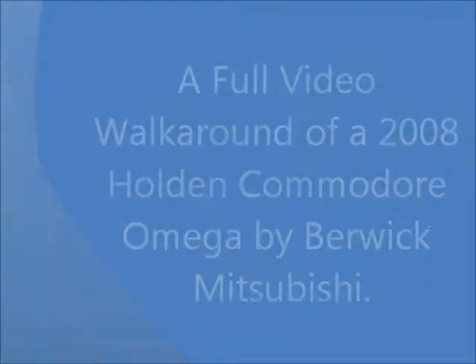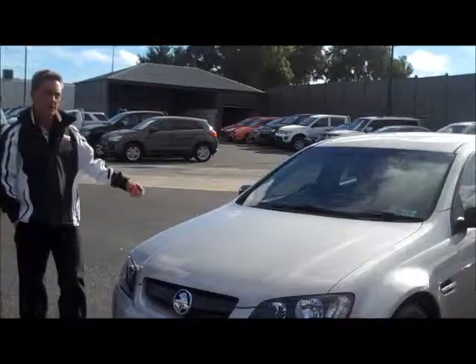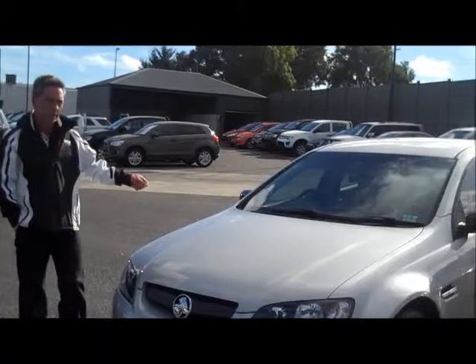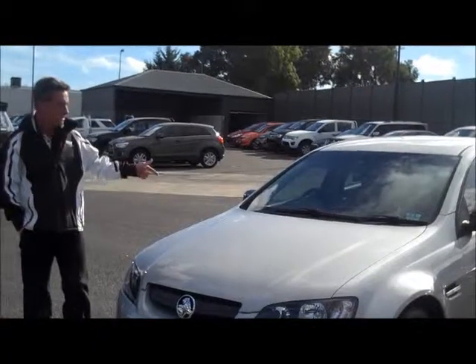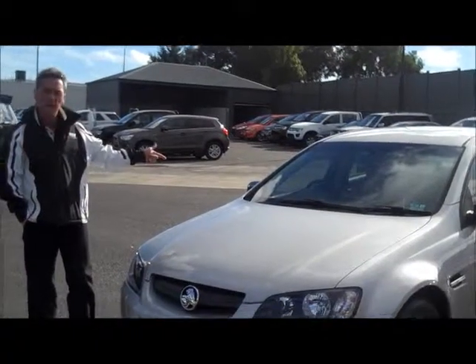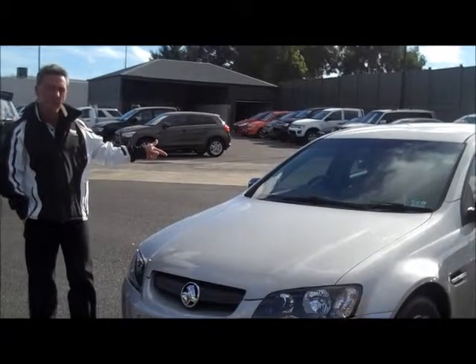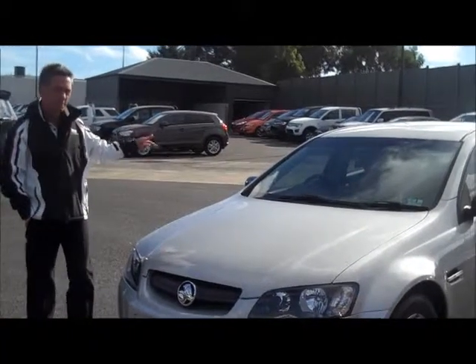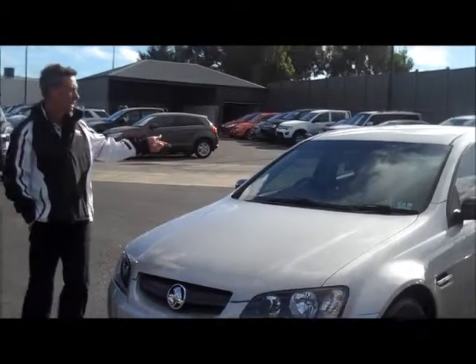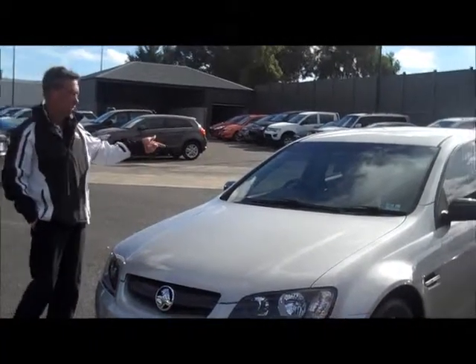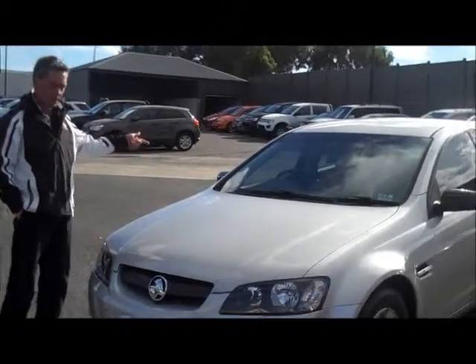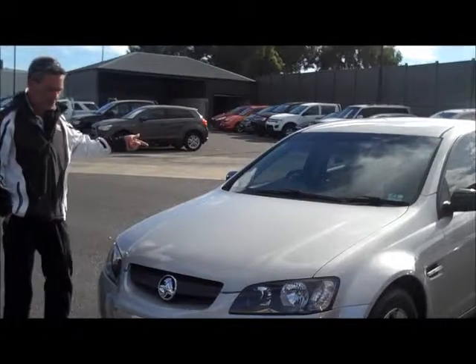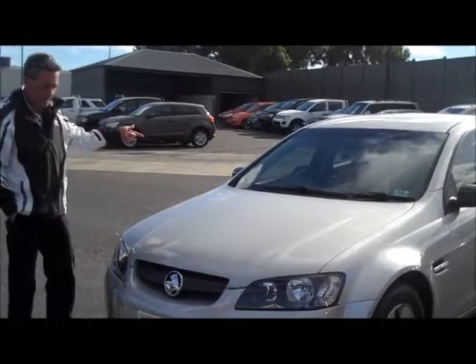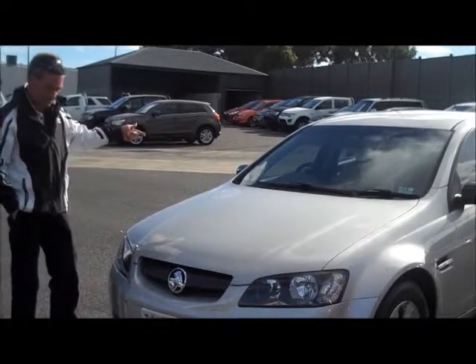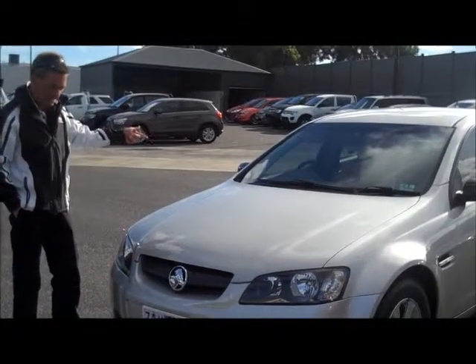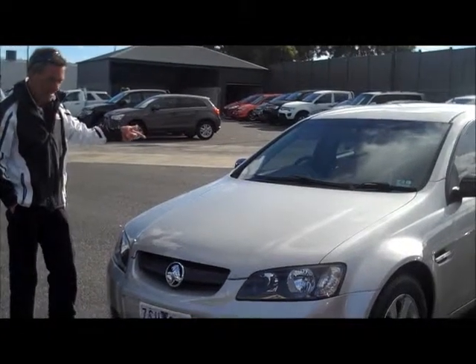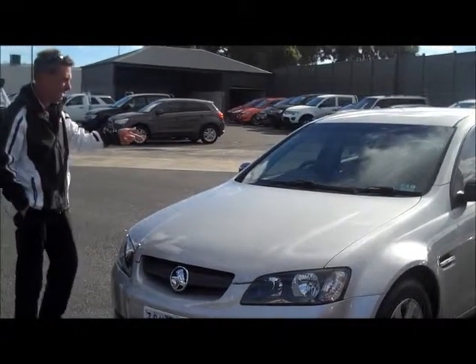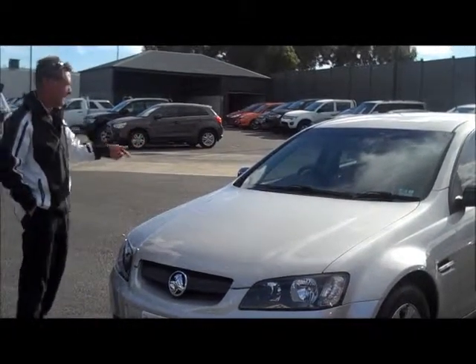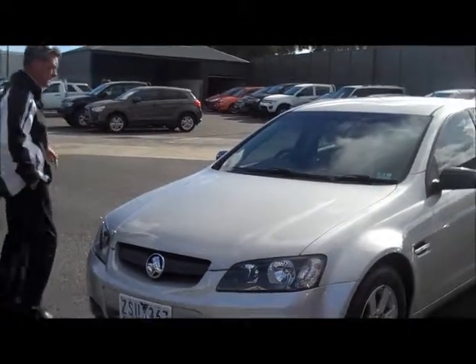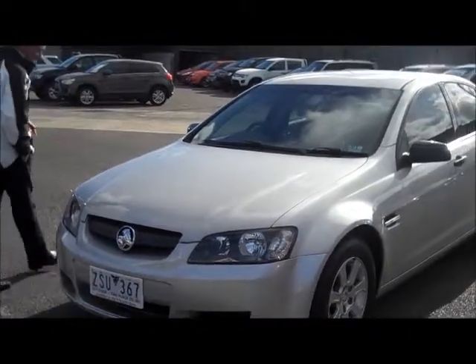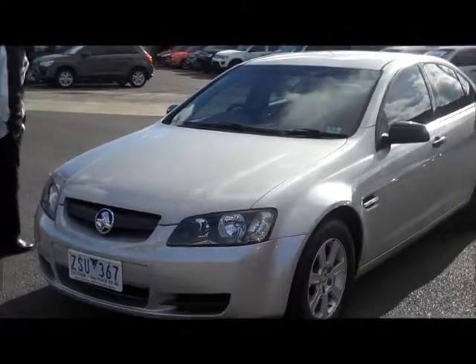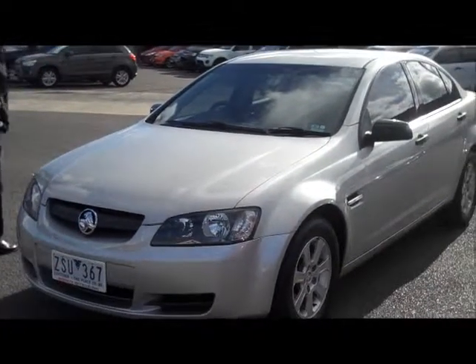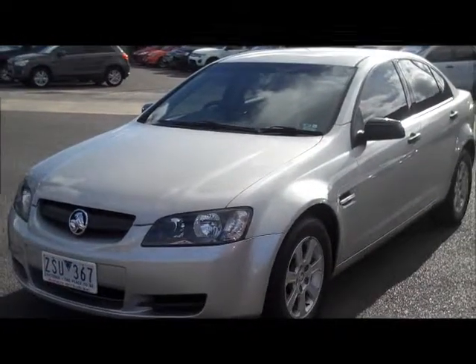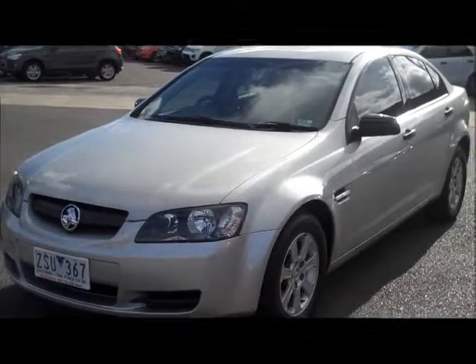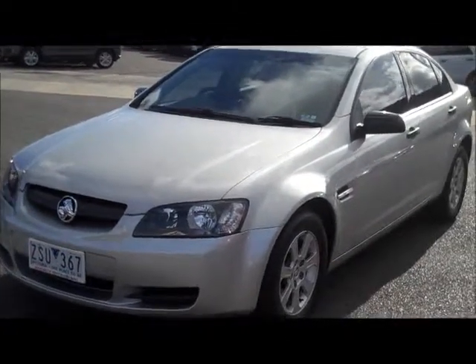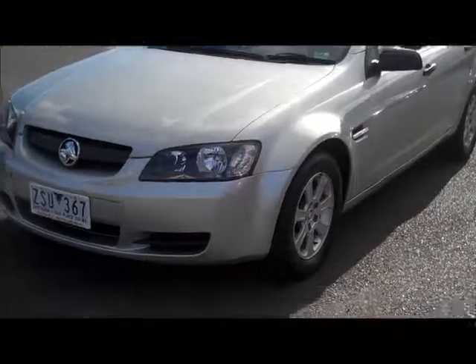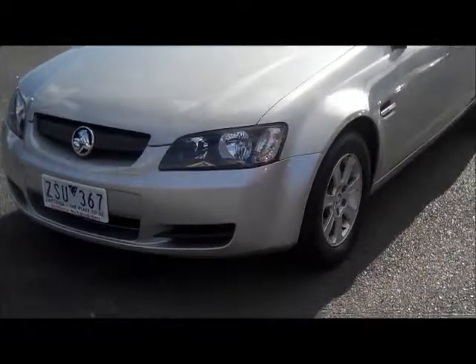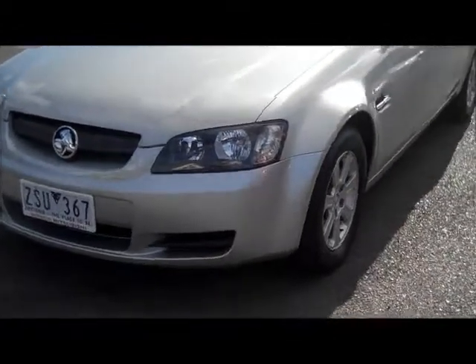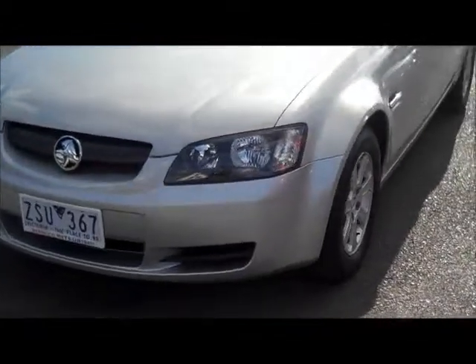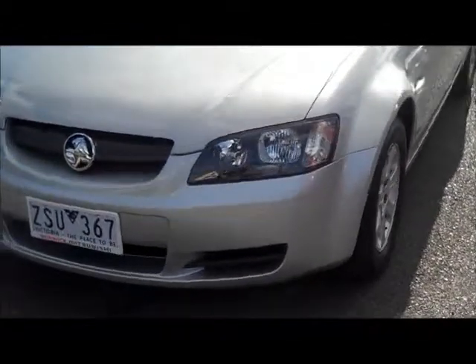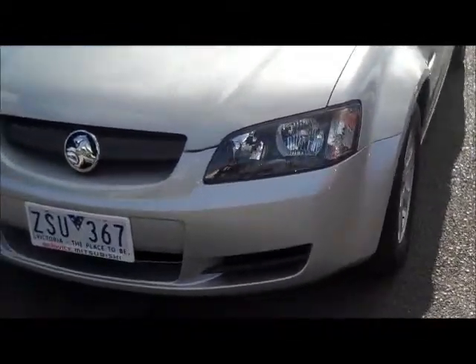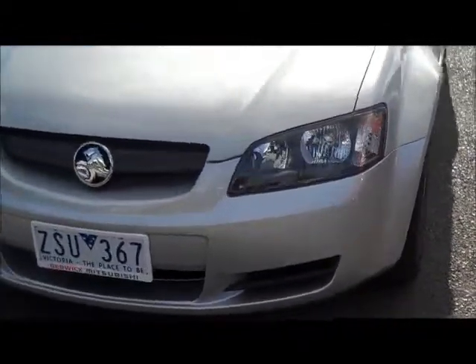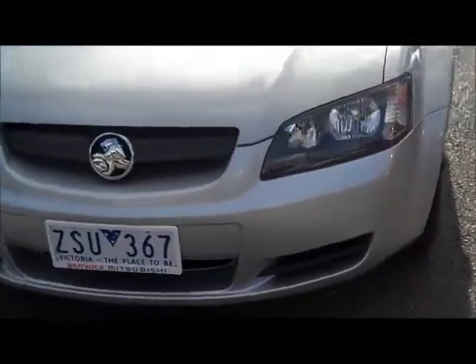Welcome to Beric Mitsubishi, my name is Mark and I'm going to take you for a walk around our 2008 VE Amiga sedan. Starting at the front of the car, a really well presented motor car, this one in silver.